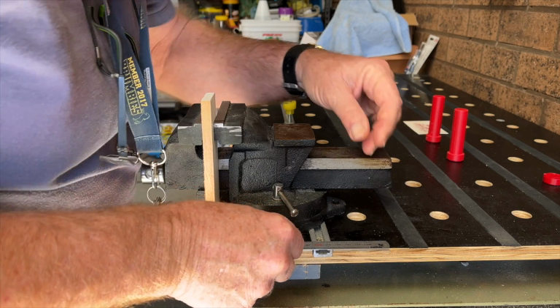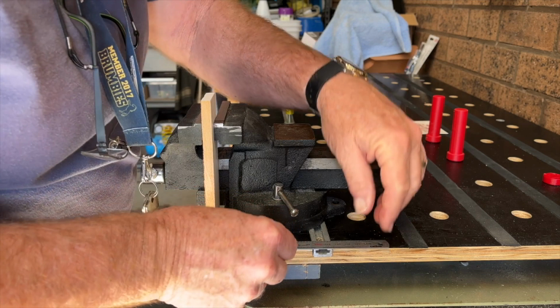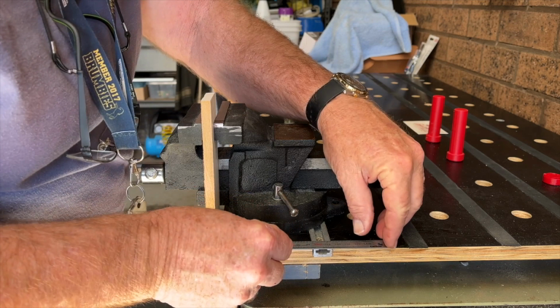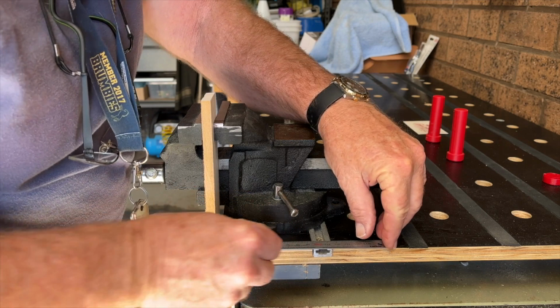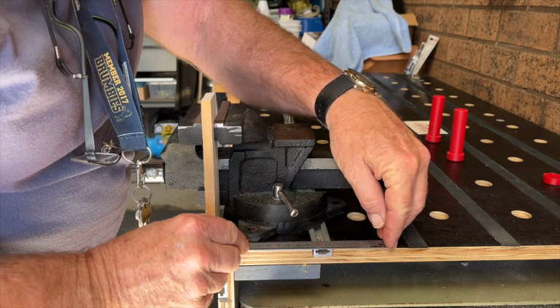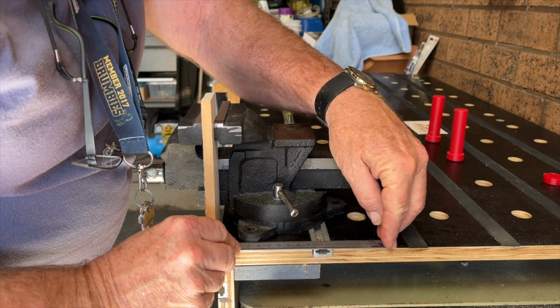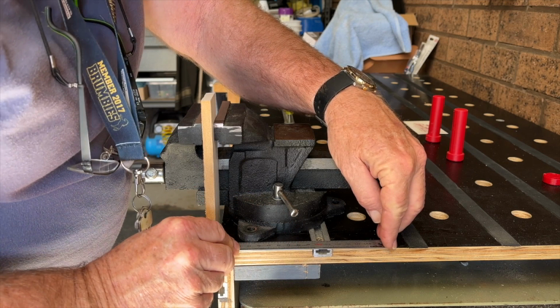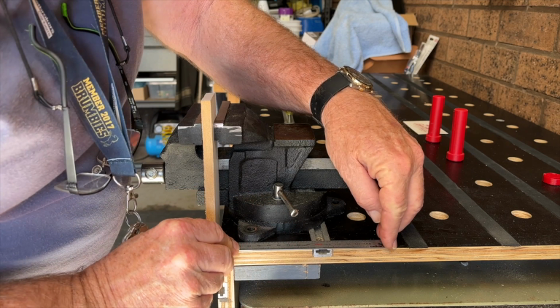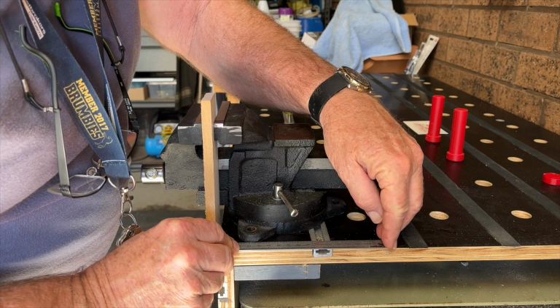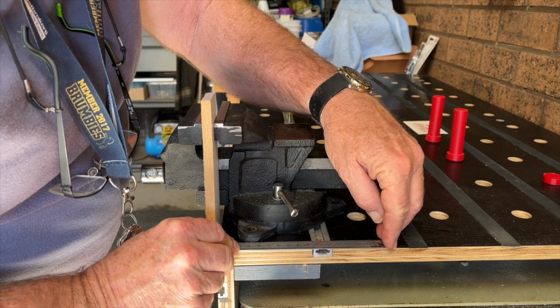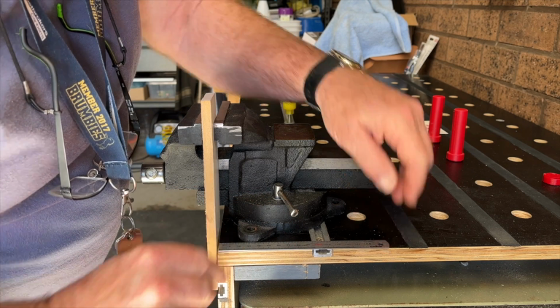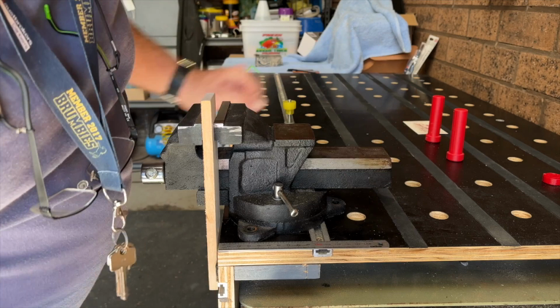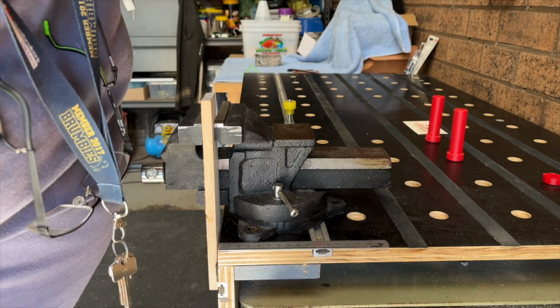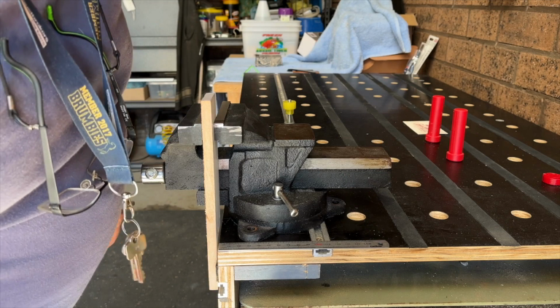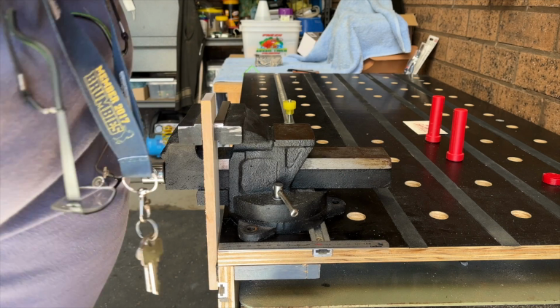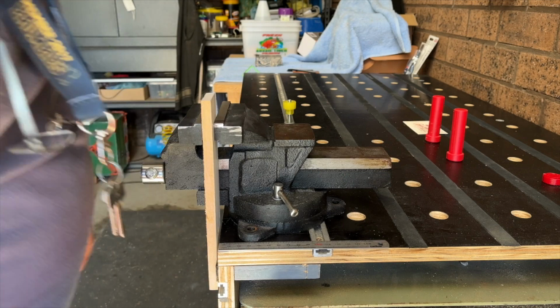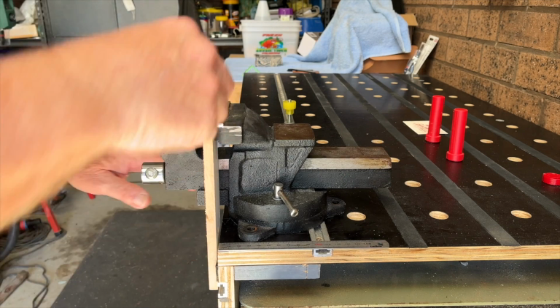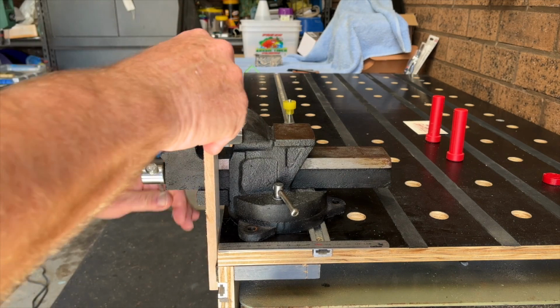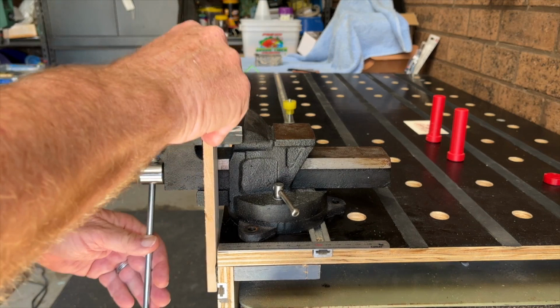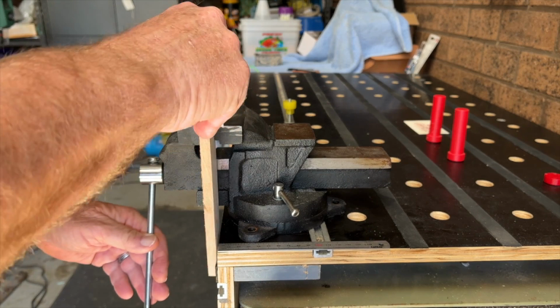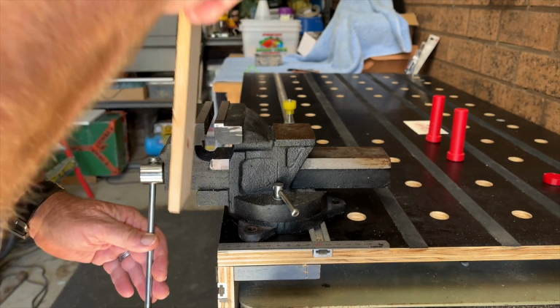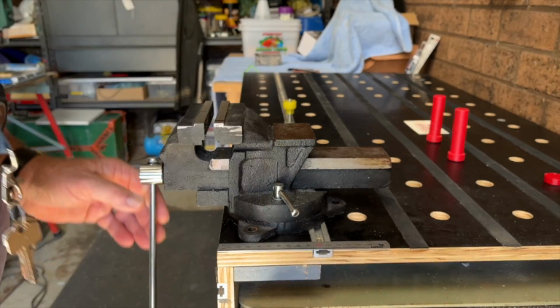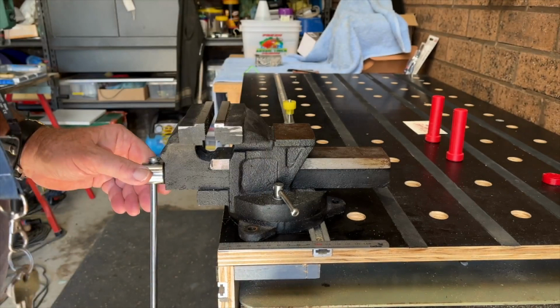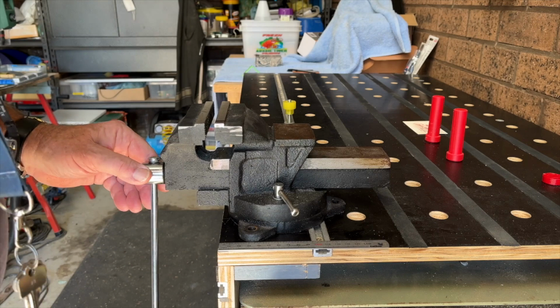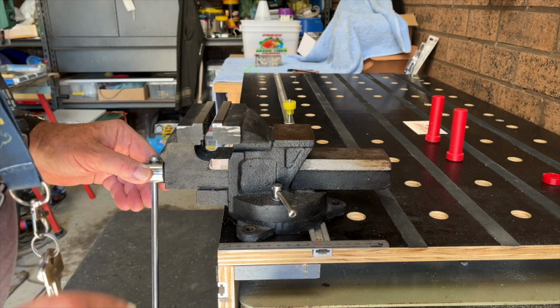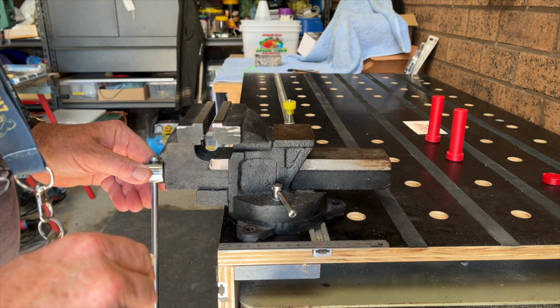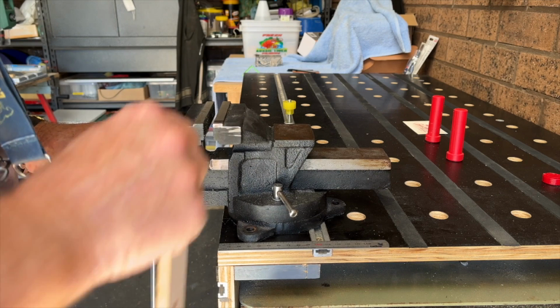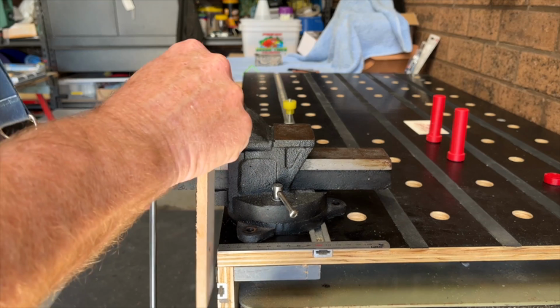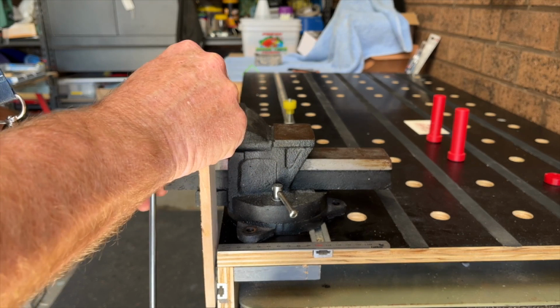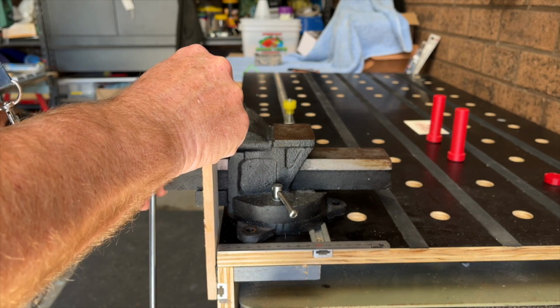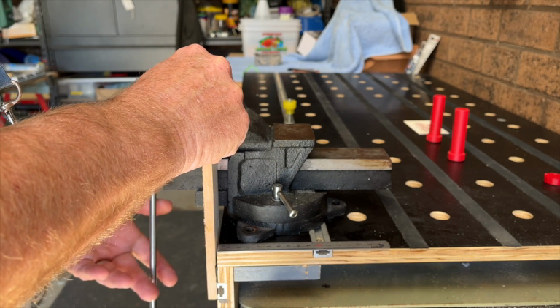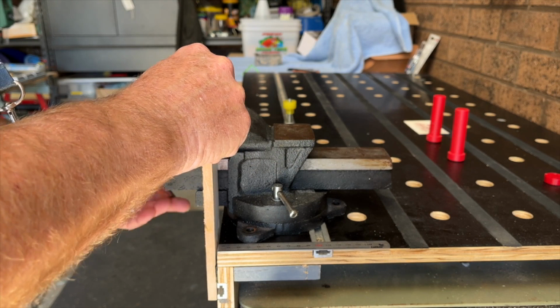To use it effectively it needs to sit further towards the front of the bench, but I didn't want to mount it there permanently. I wanted to be able to install it when I needed to and remove it and store it when I didn't.